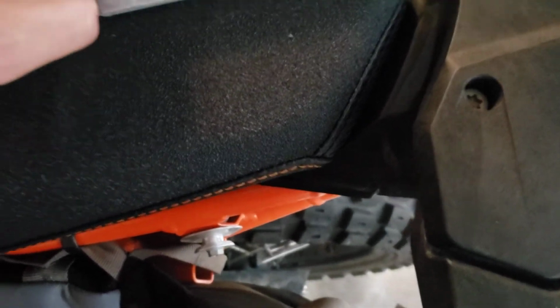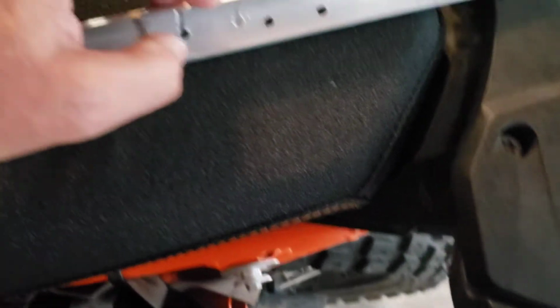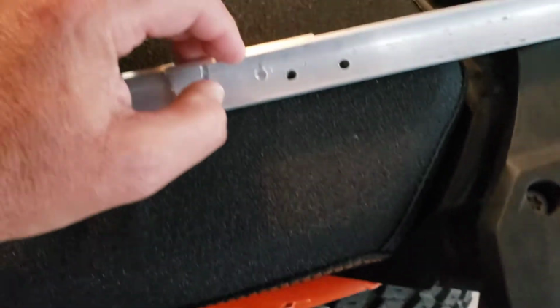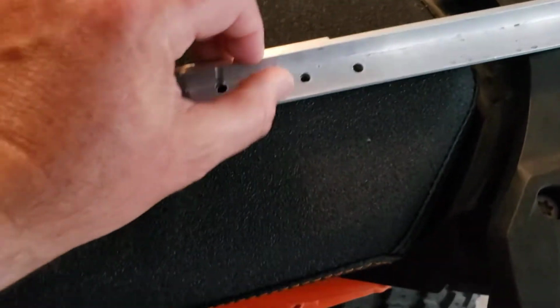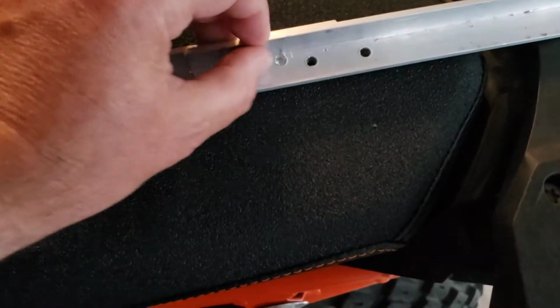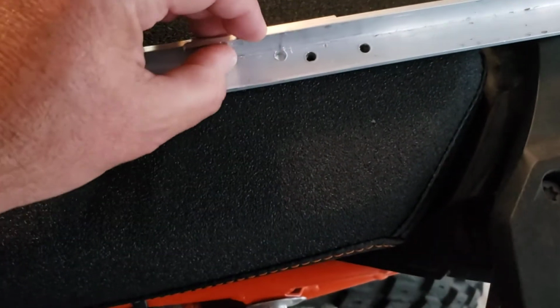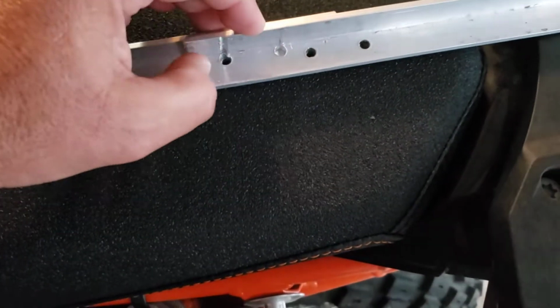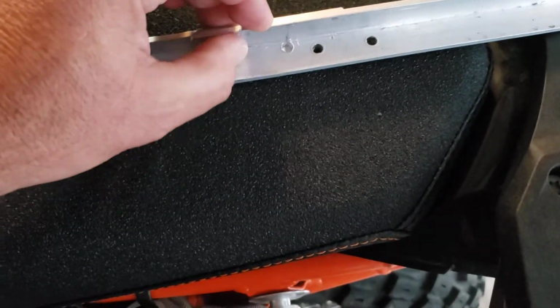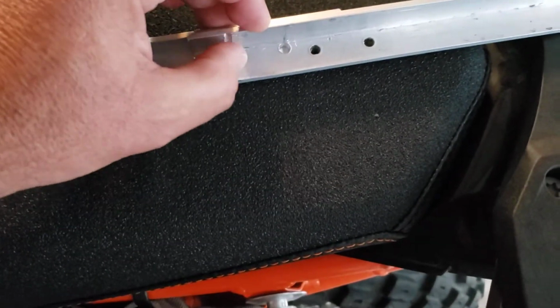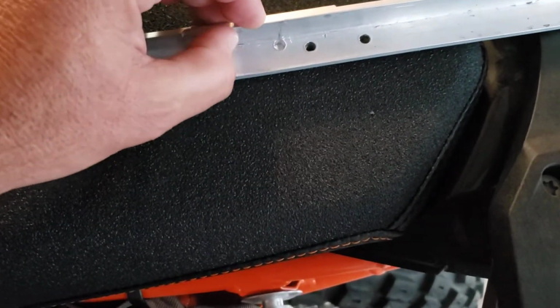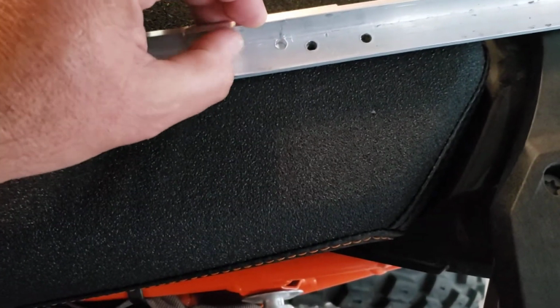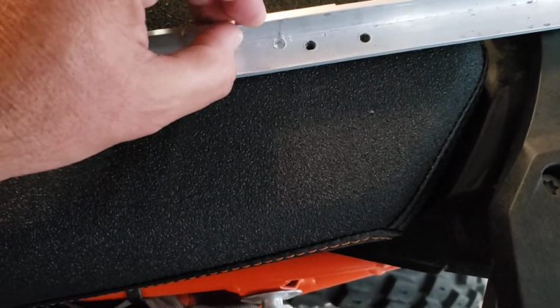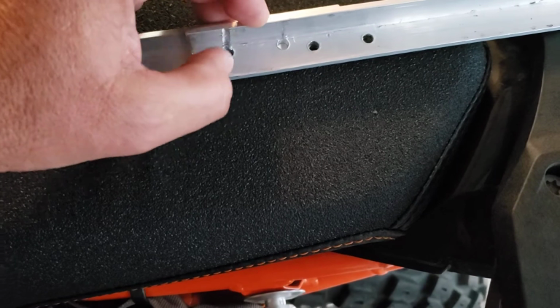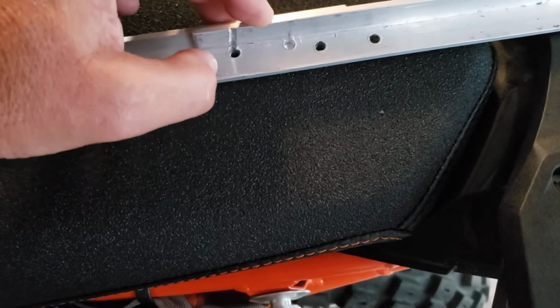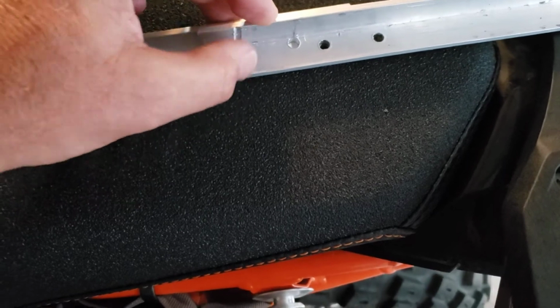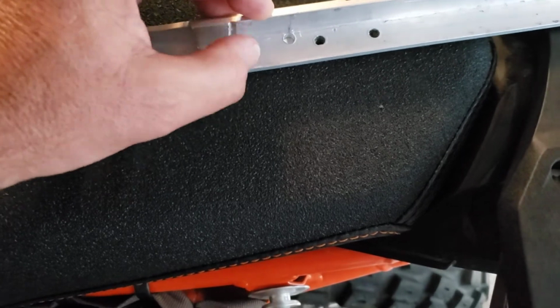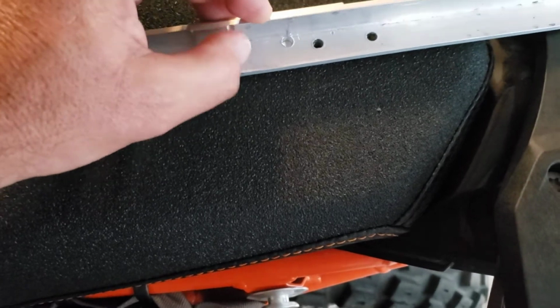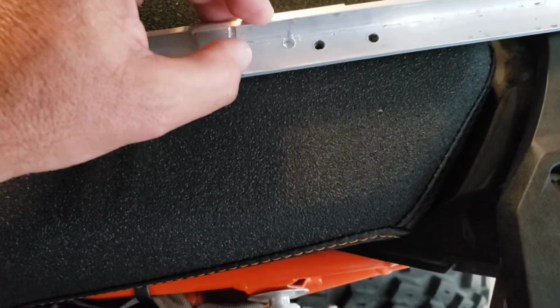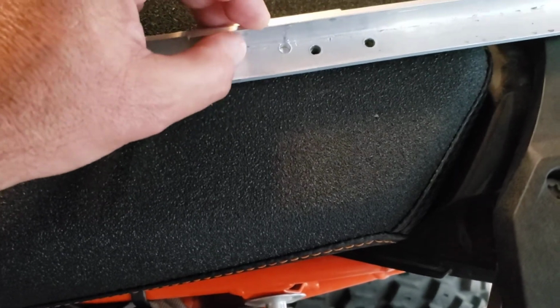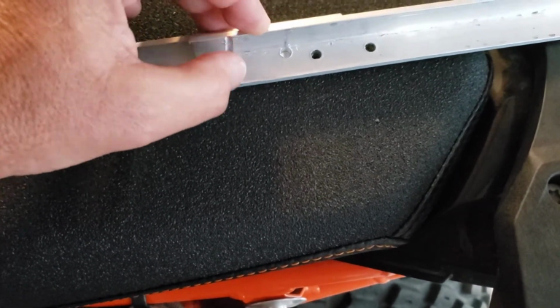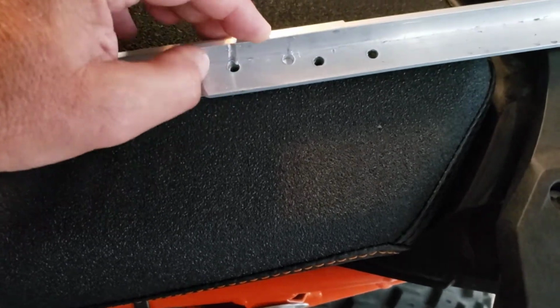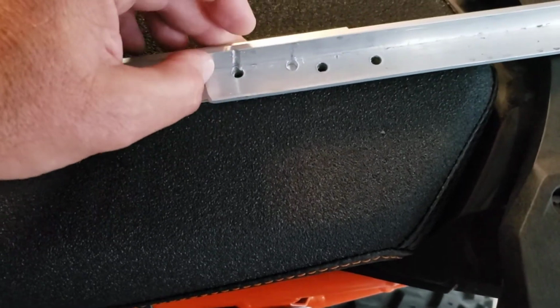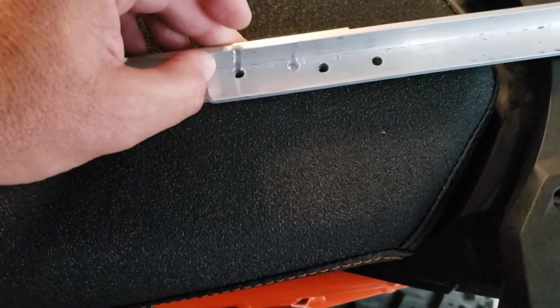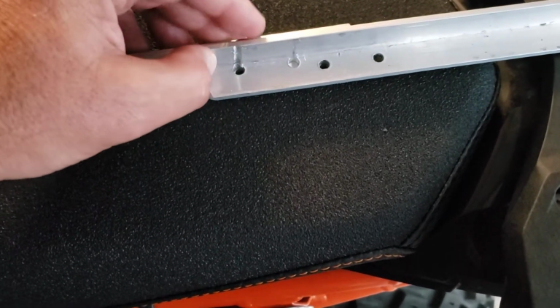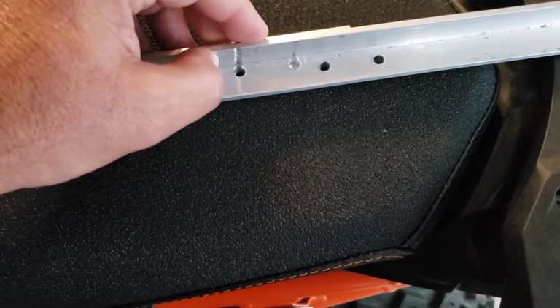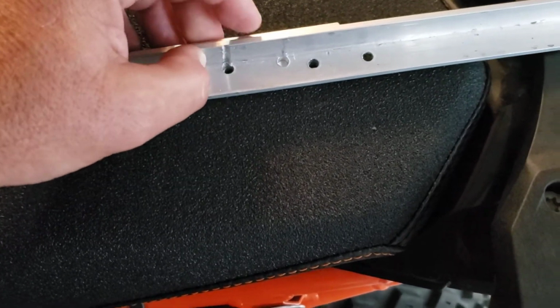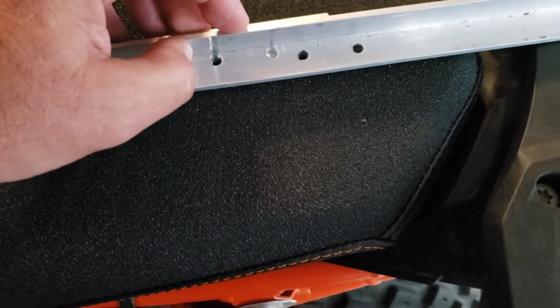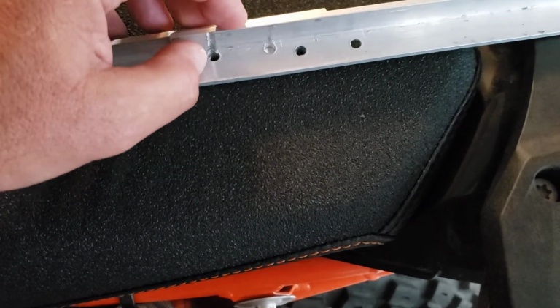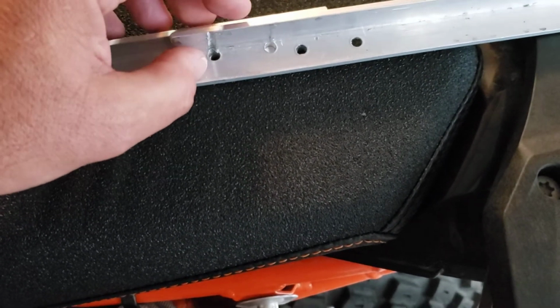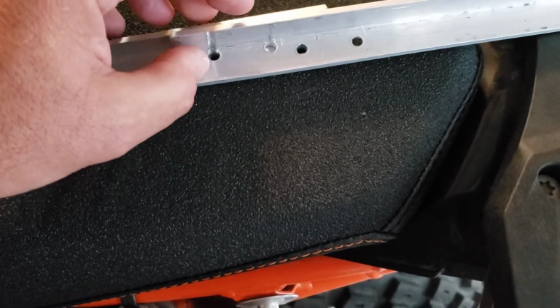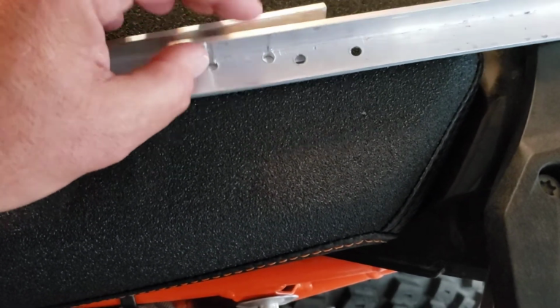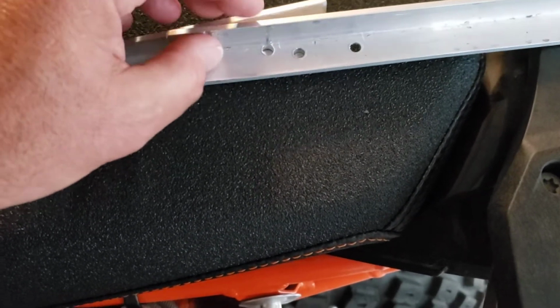Now if you notice, my holes here are too close to the edge, and I don't recommend that because it makes it hard to get the bolt on.